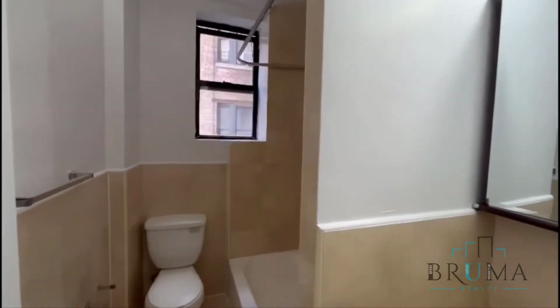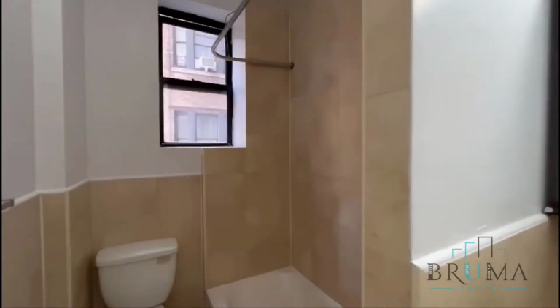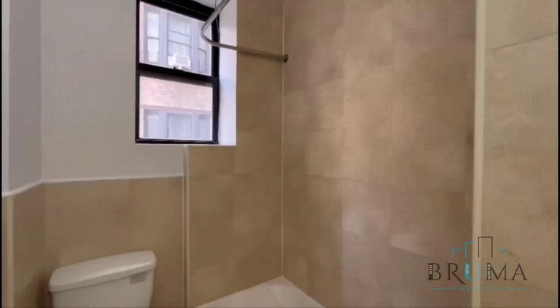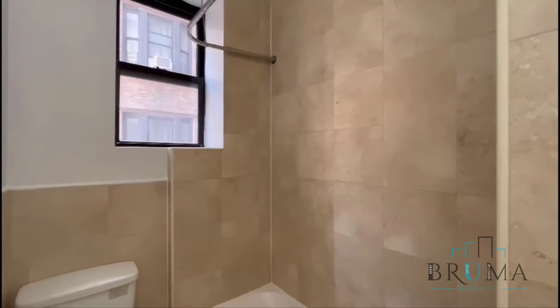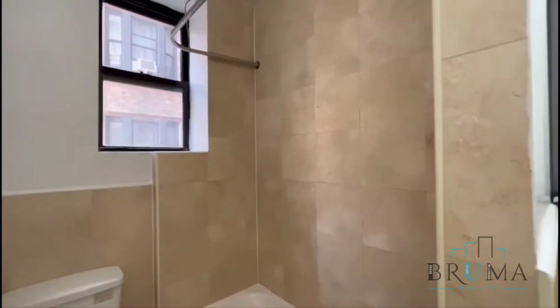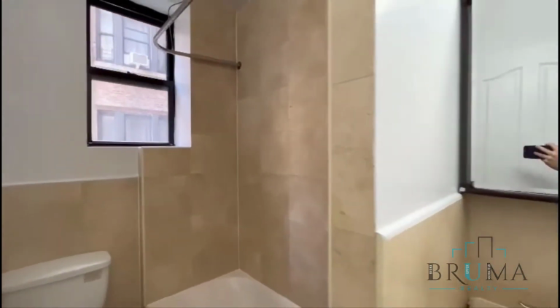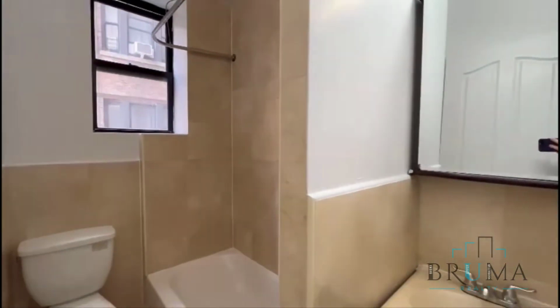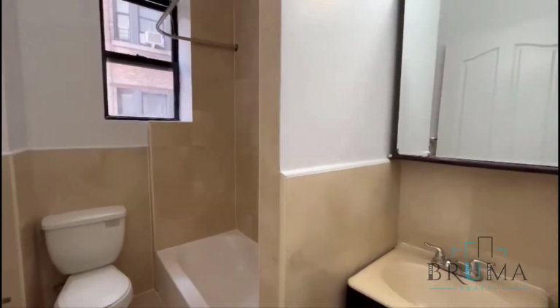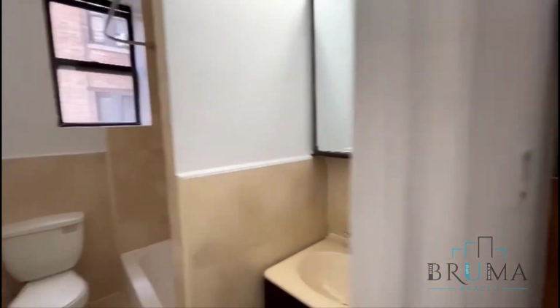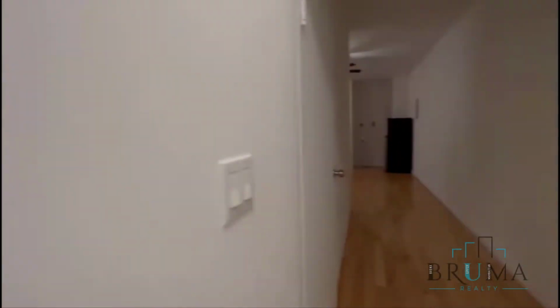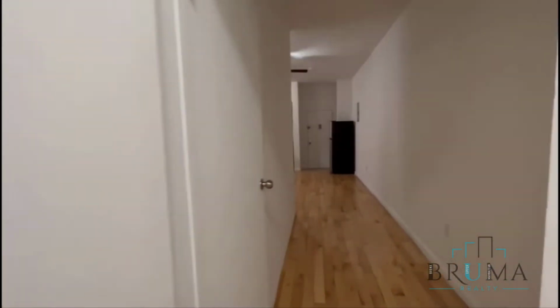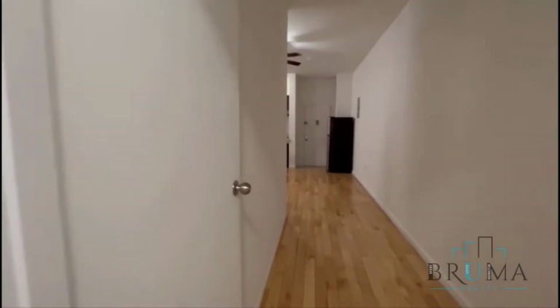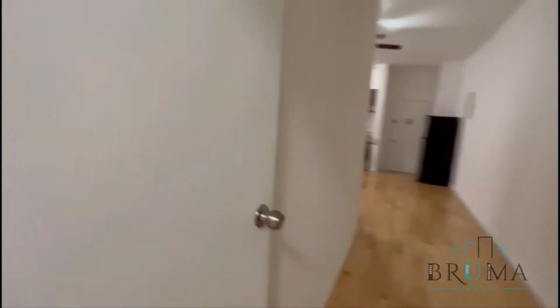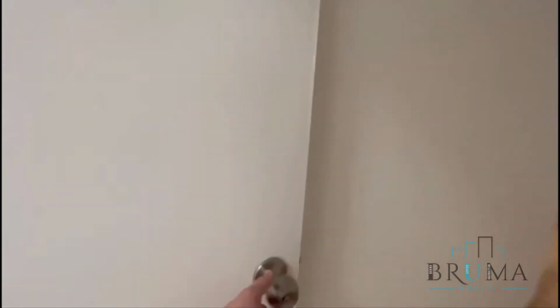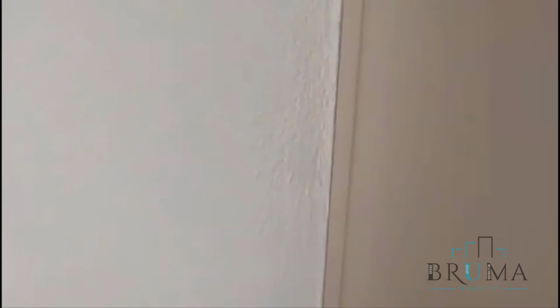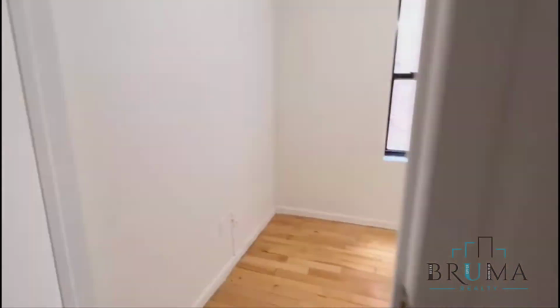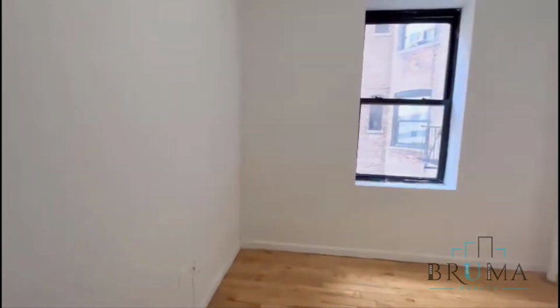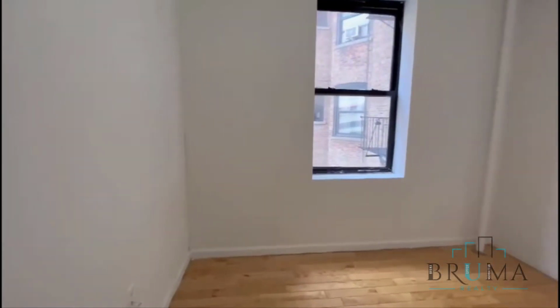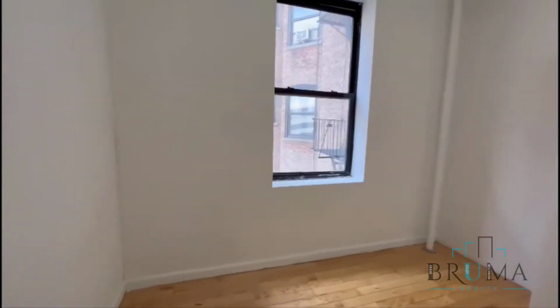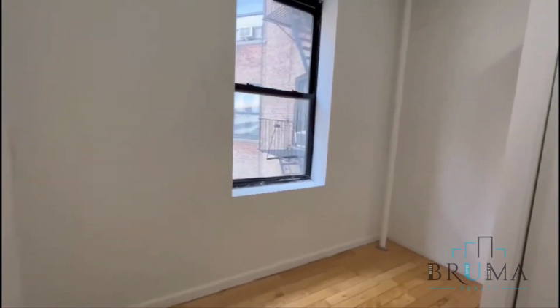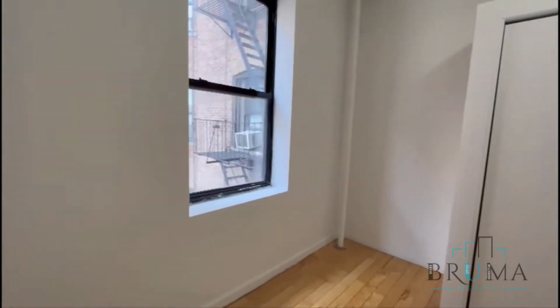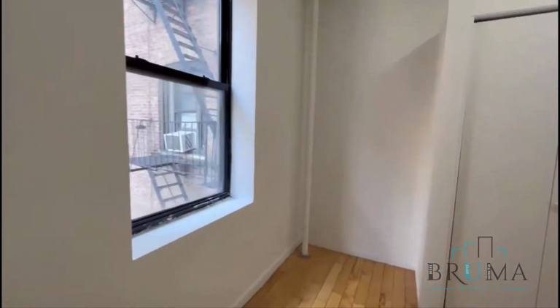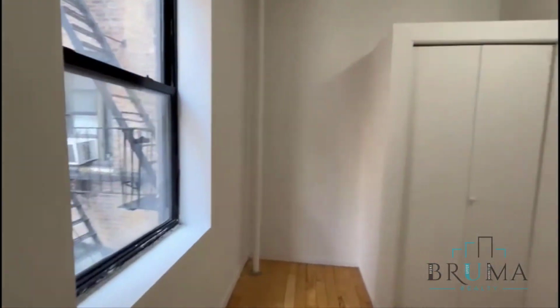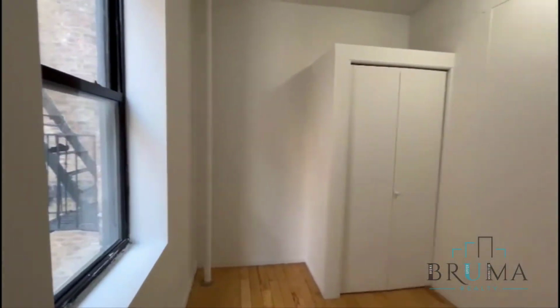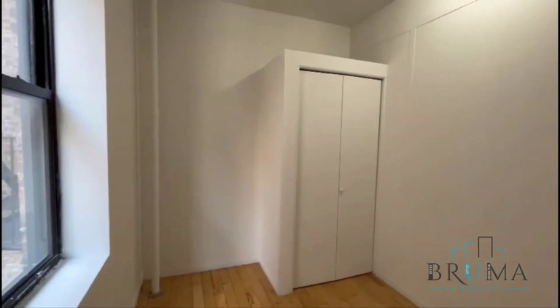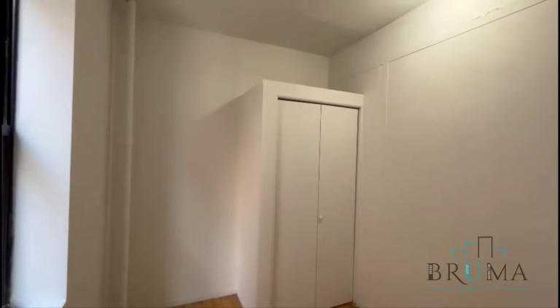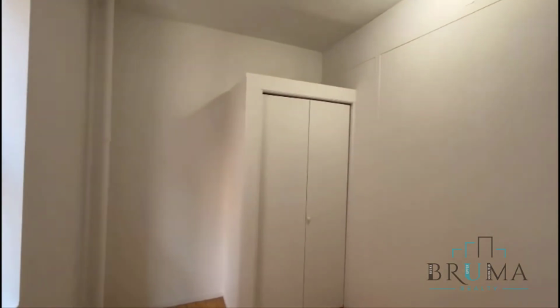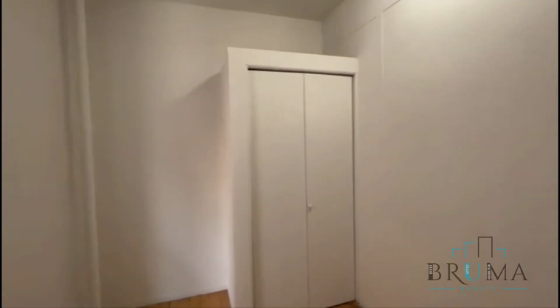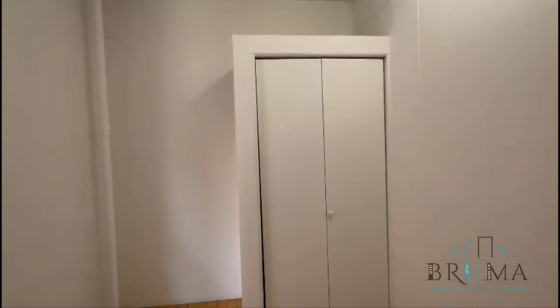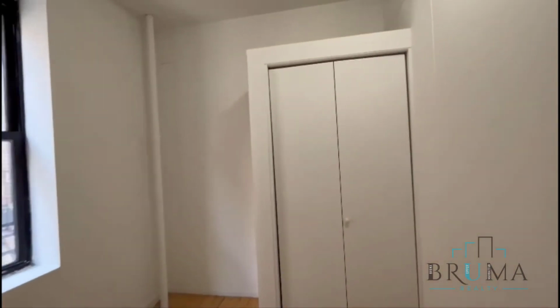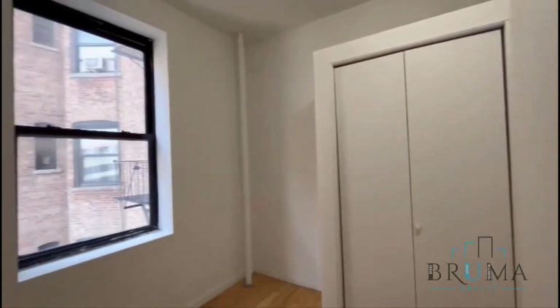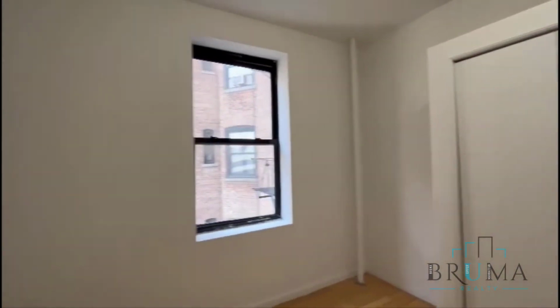Here's the bathroom and bedroom number two. Also fits a full-size bed. Closet.